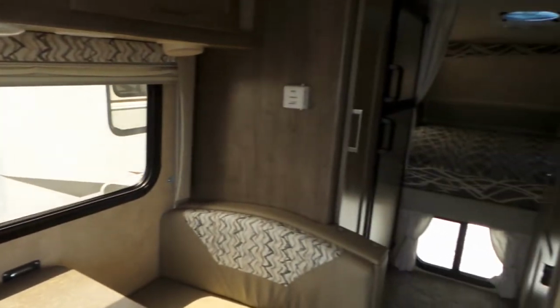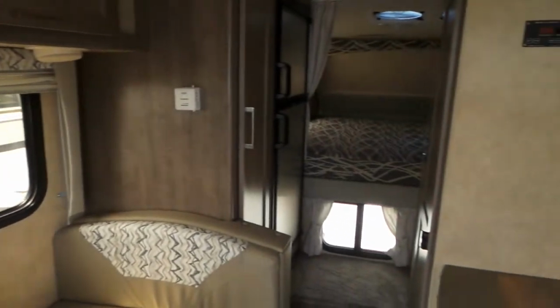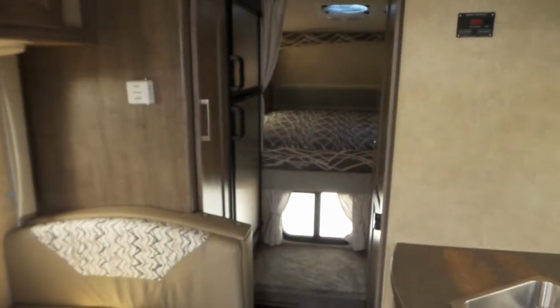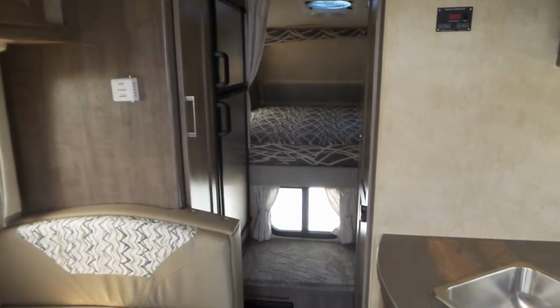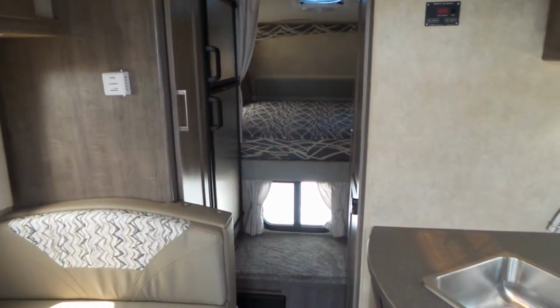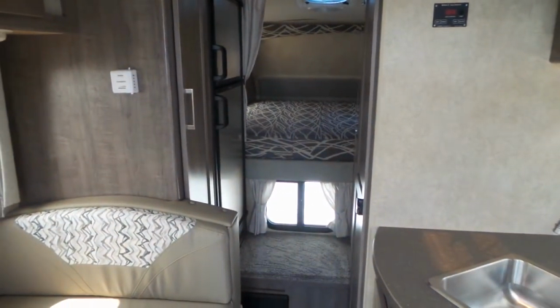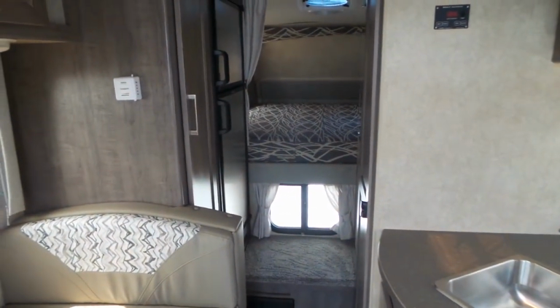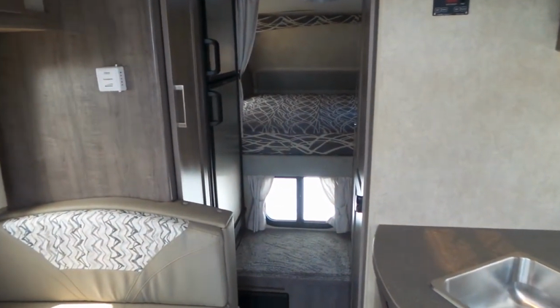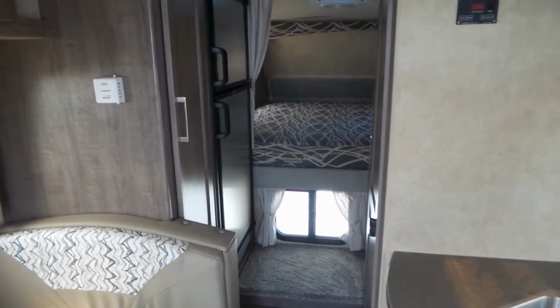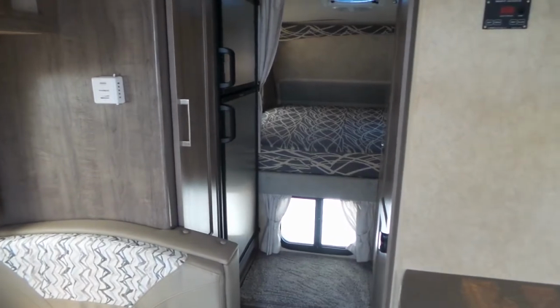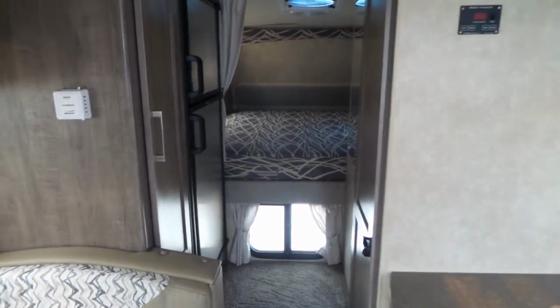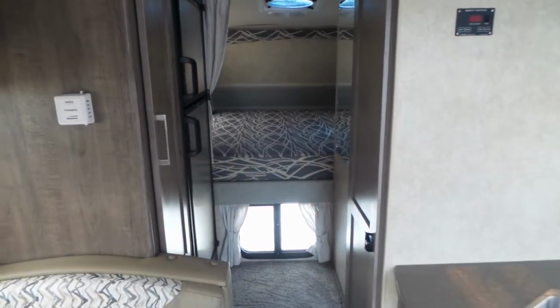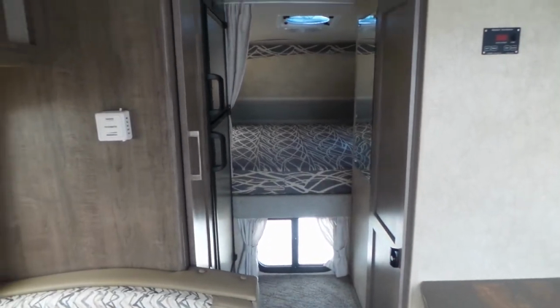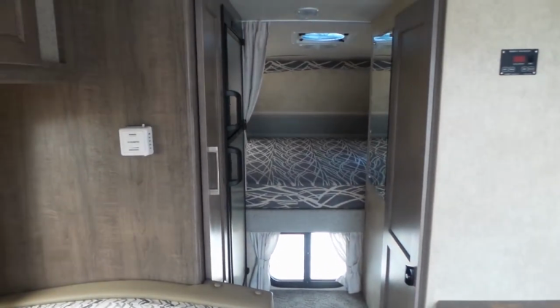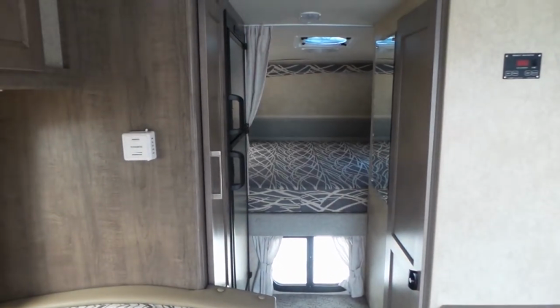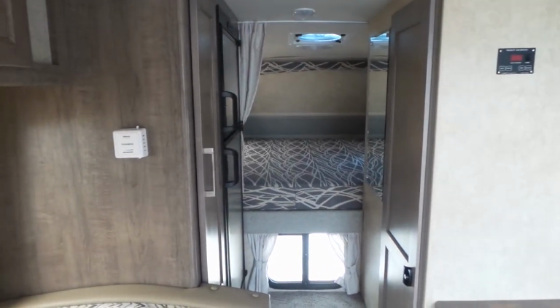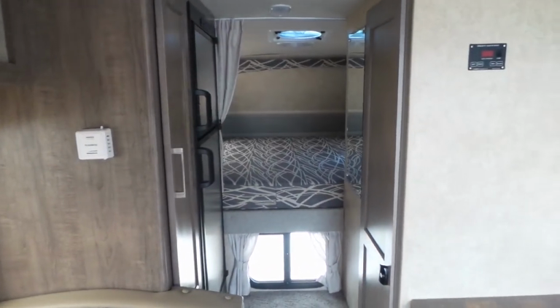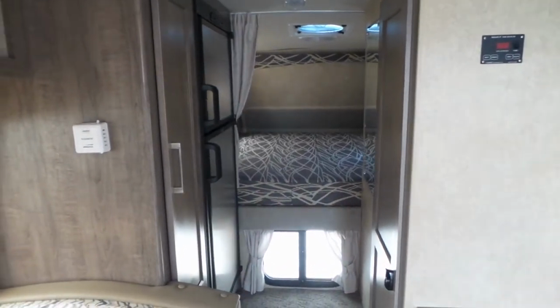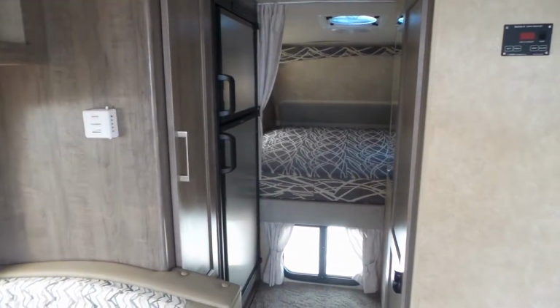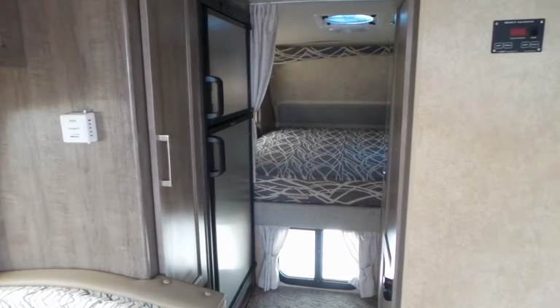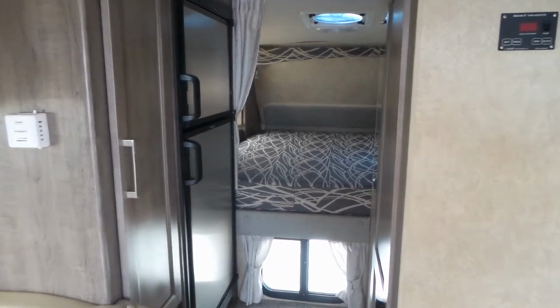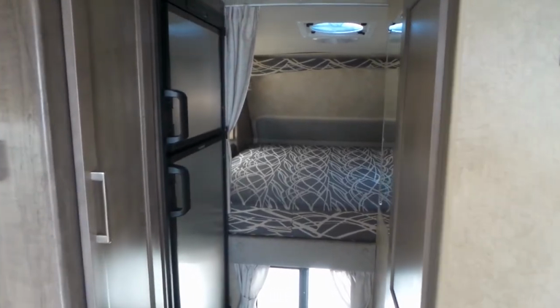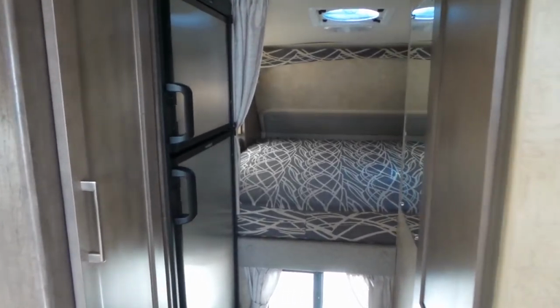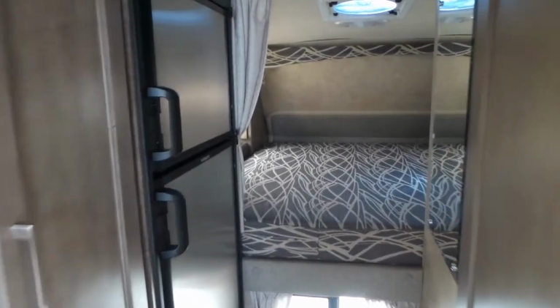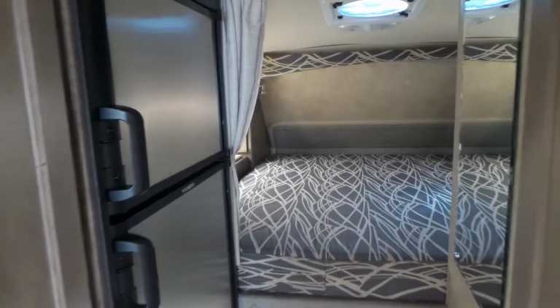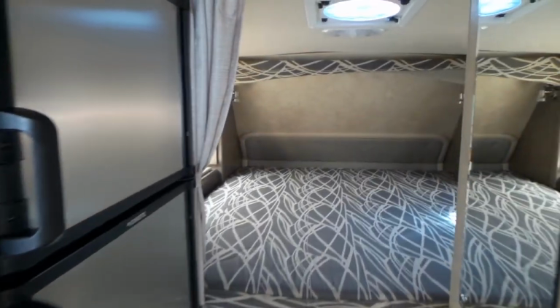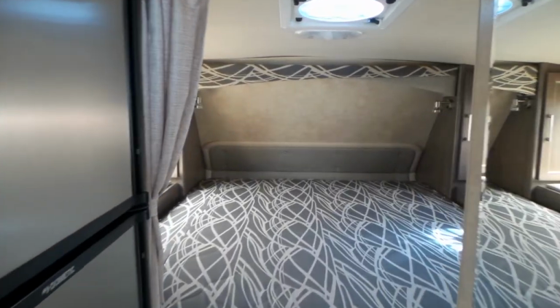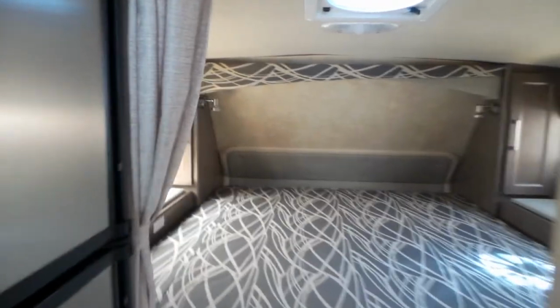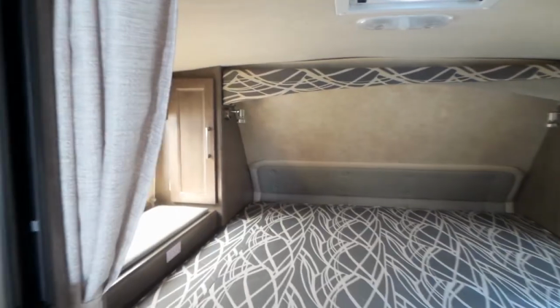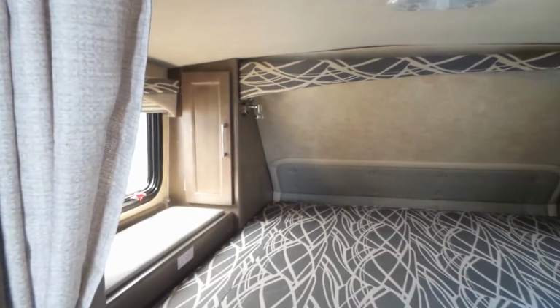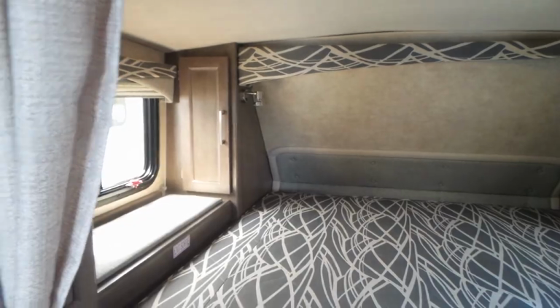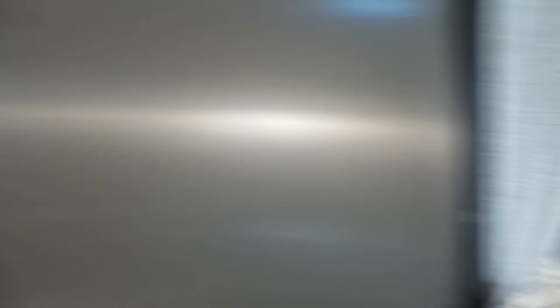You can email us, text us off the website, give us a call, or if you're in town pop on by and one of us will take you through.